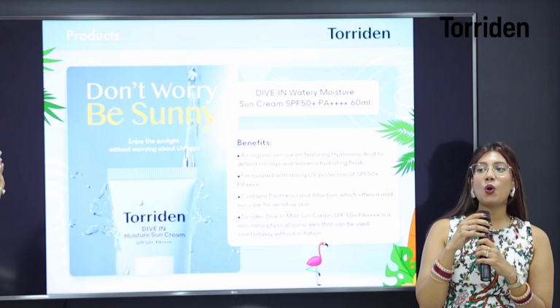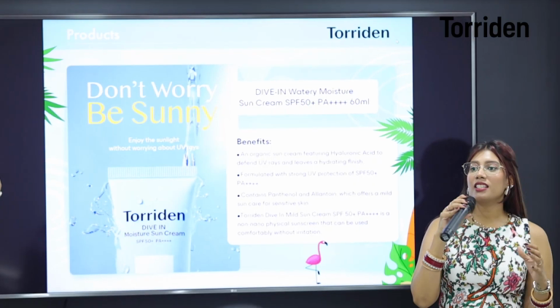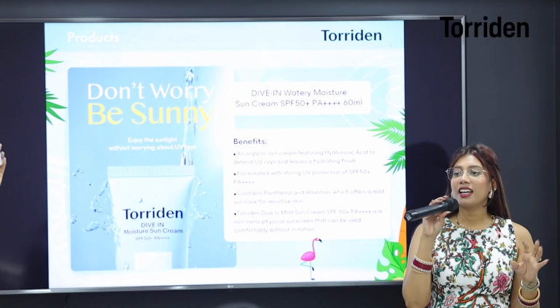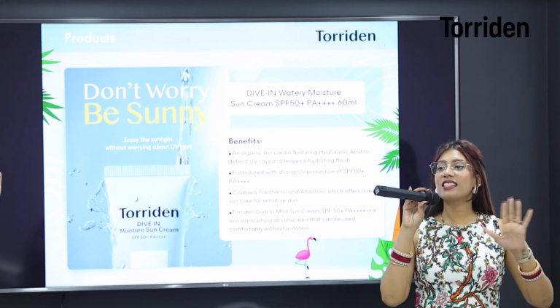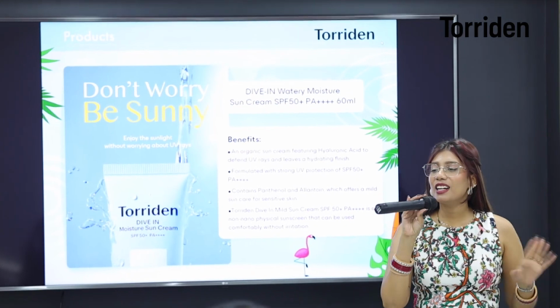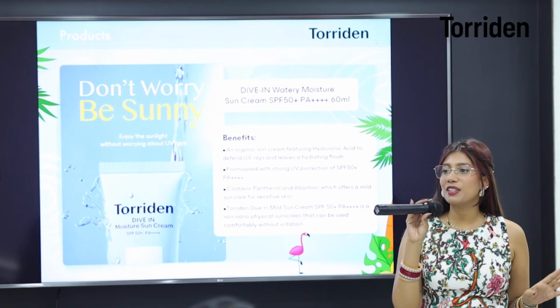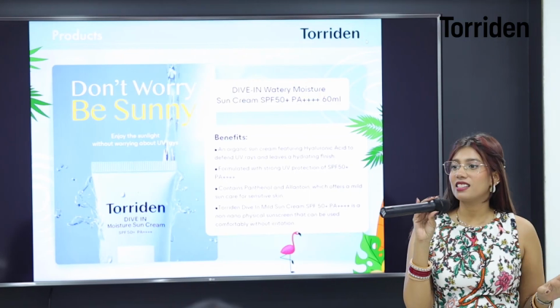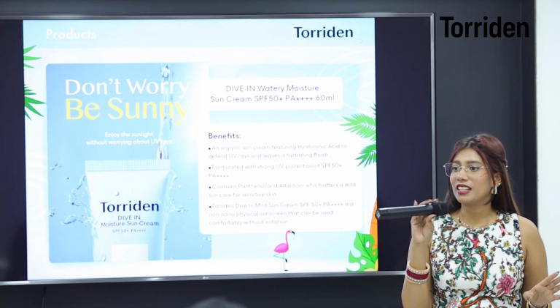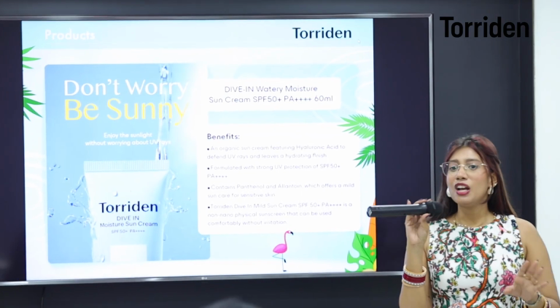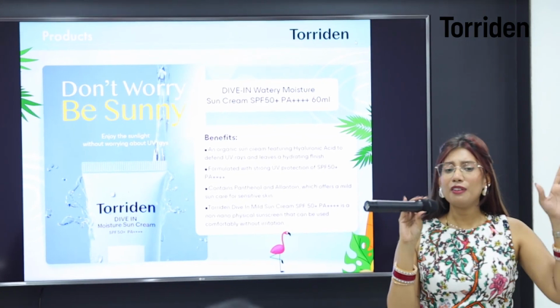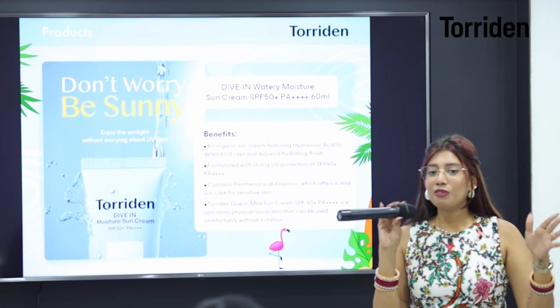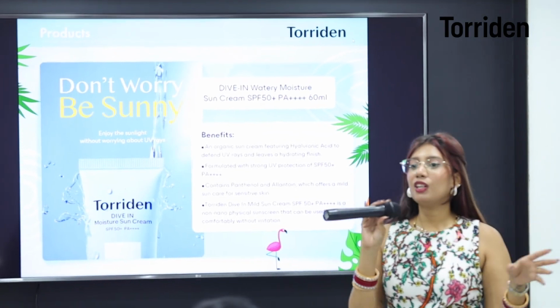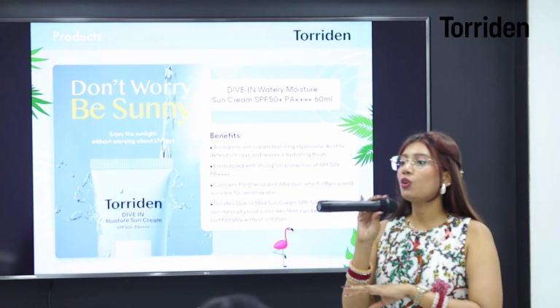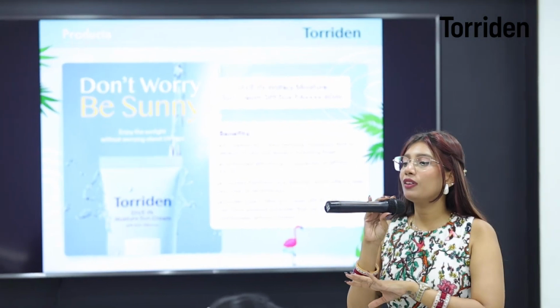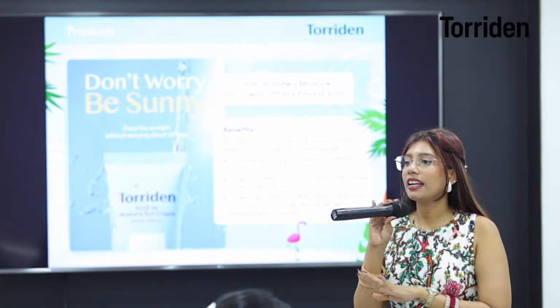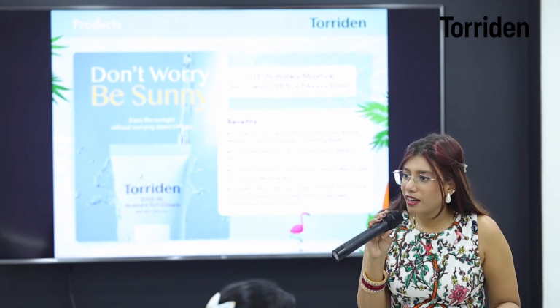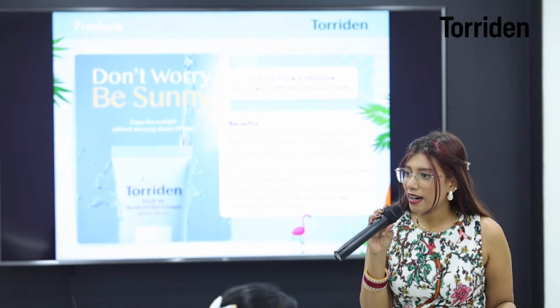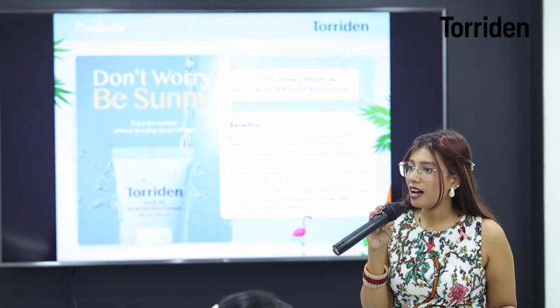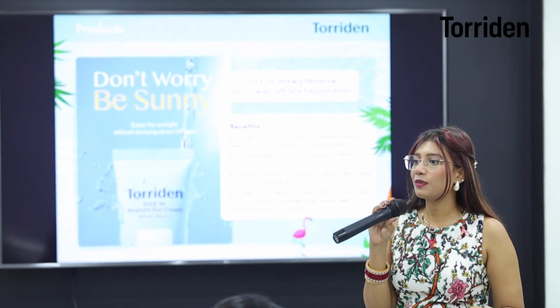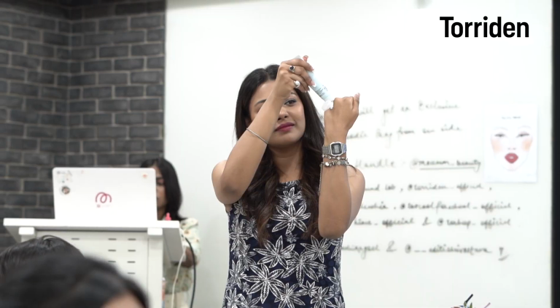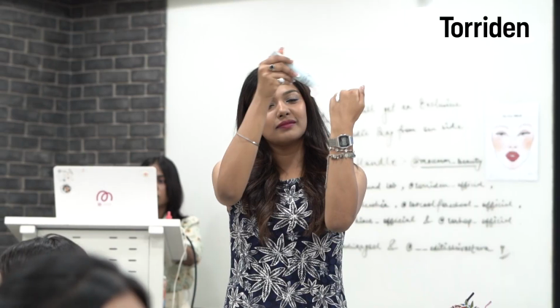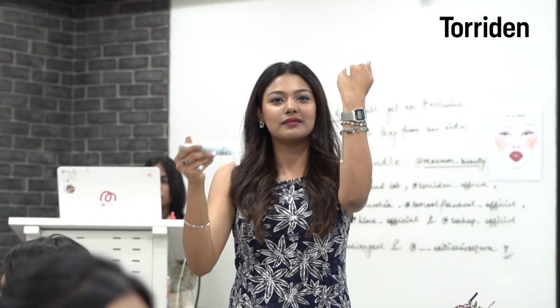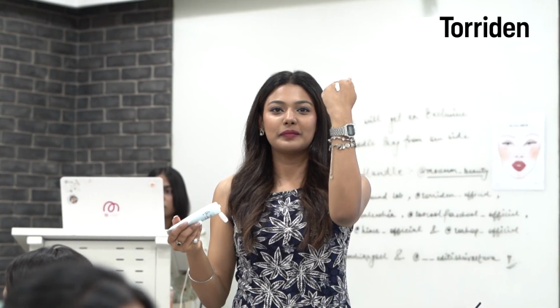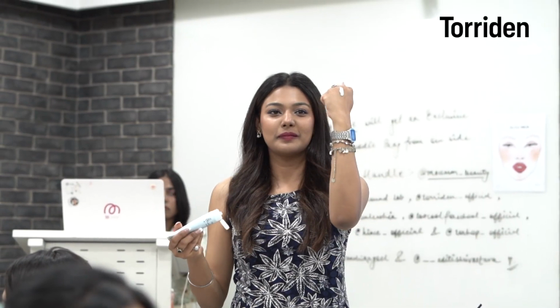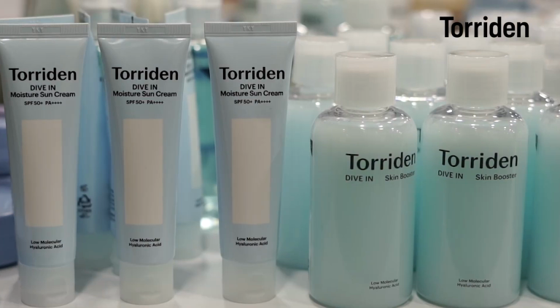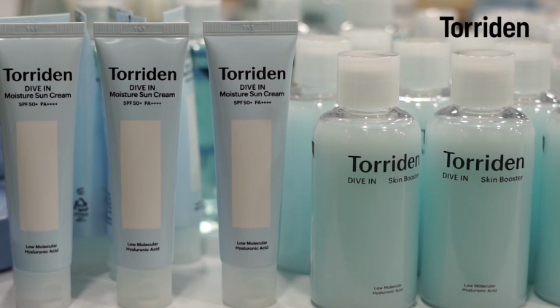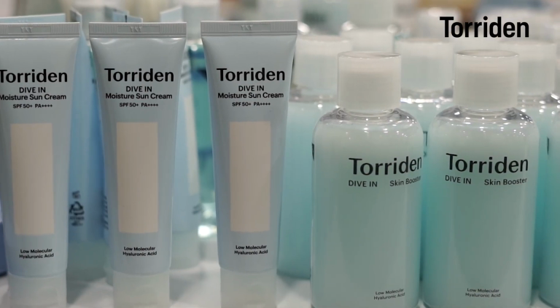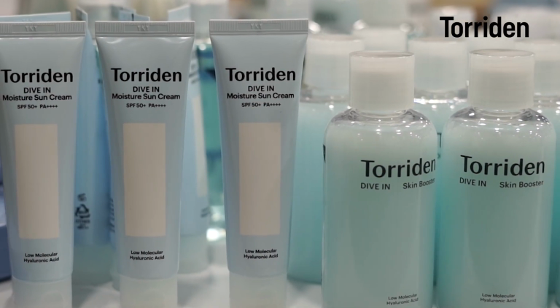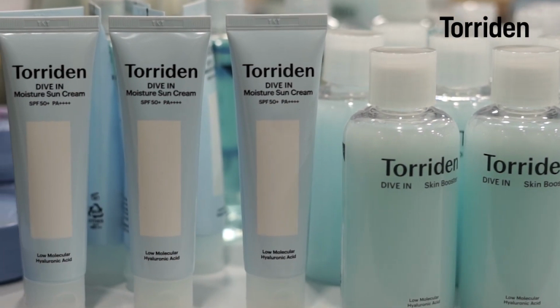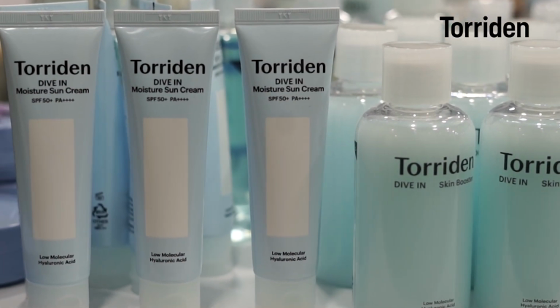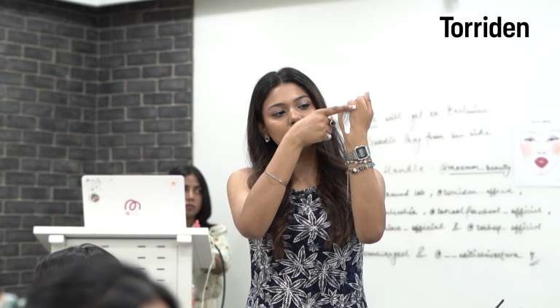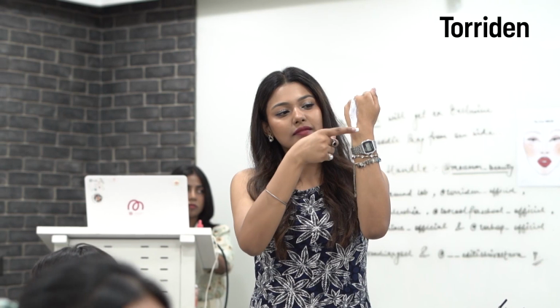Korean skincare has really nailed it with physical sunscreen. Even with a physical formula, you will not feel any kind of white cast. It gives you a very glowy skin and also protects your skin from all types of UV rays.